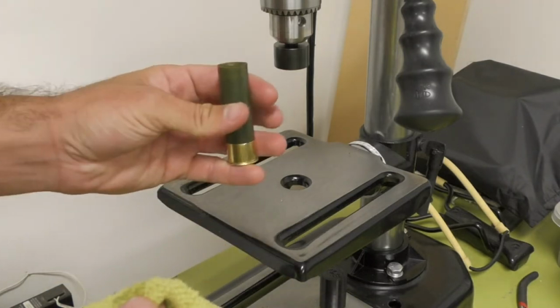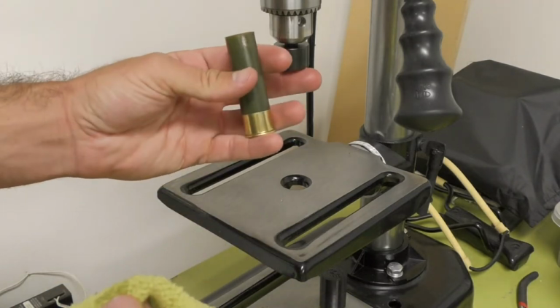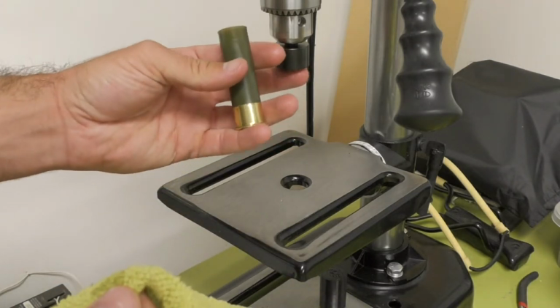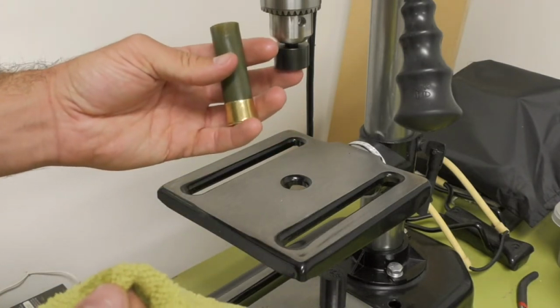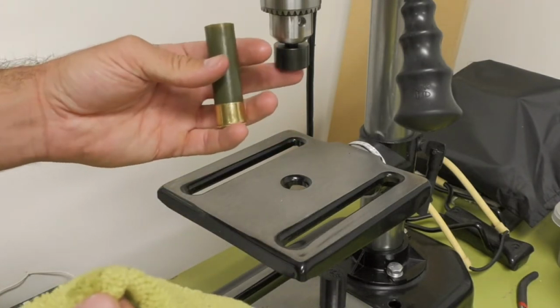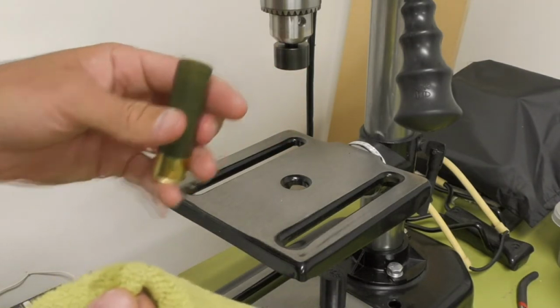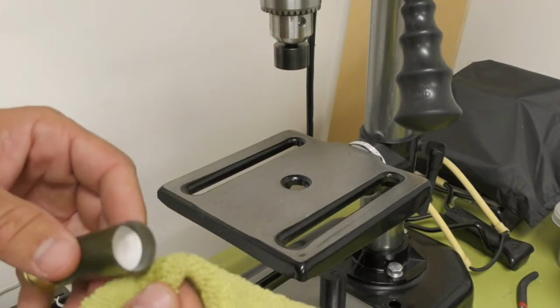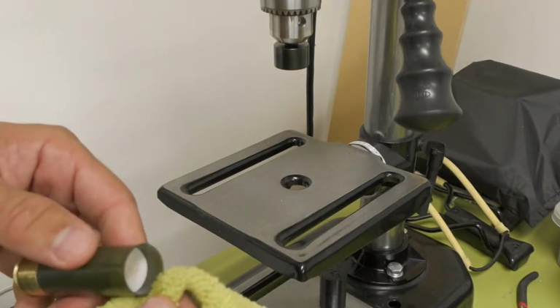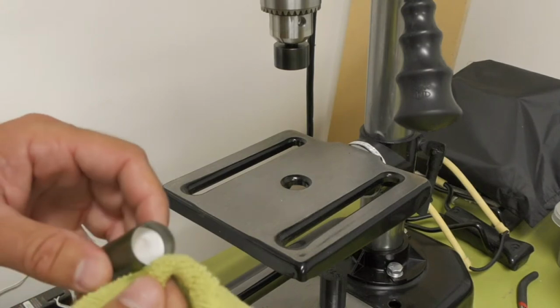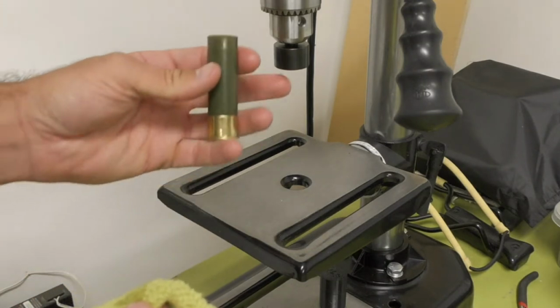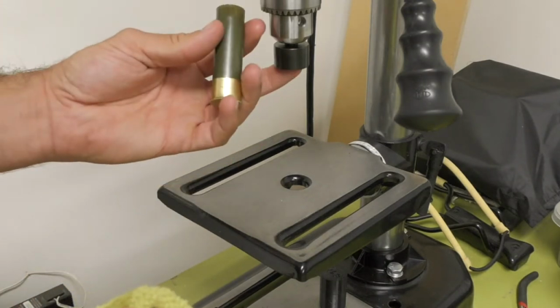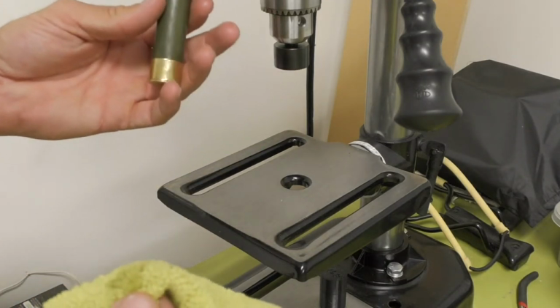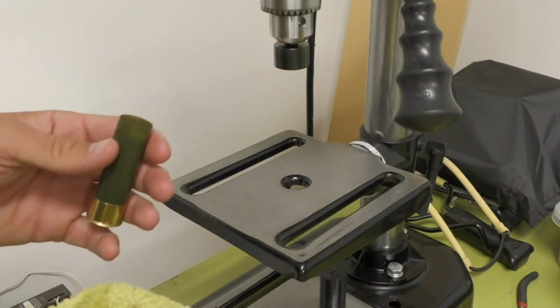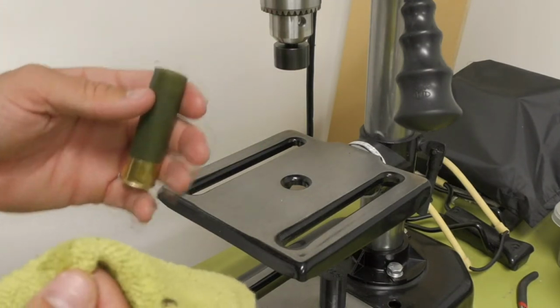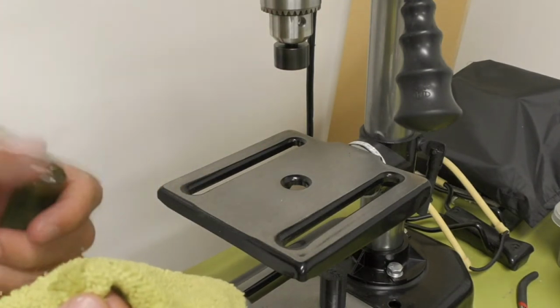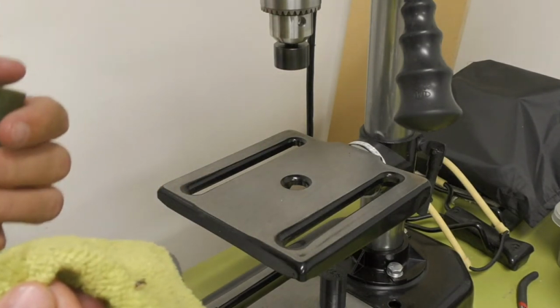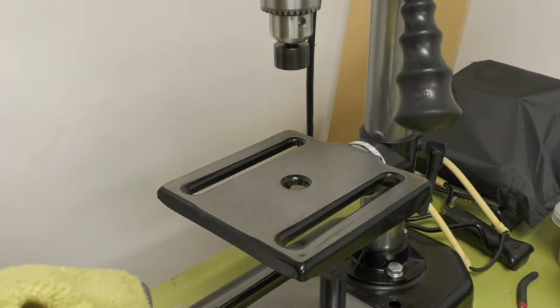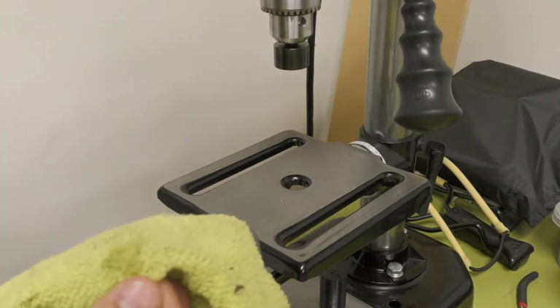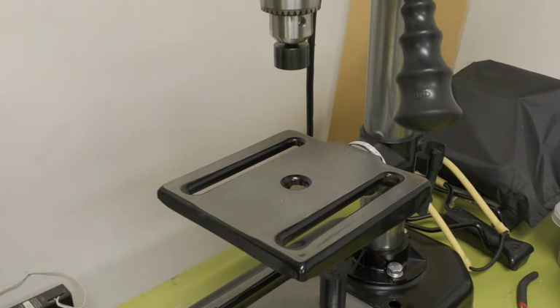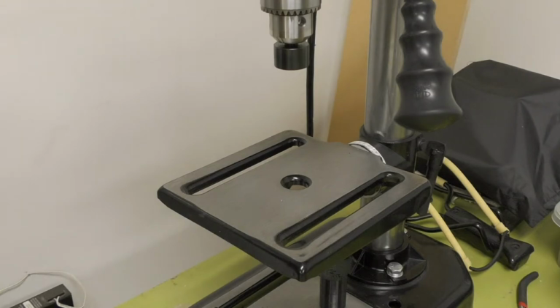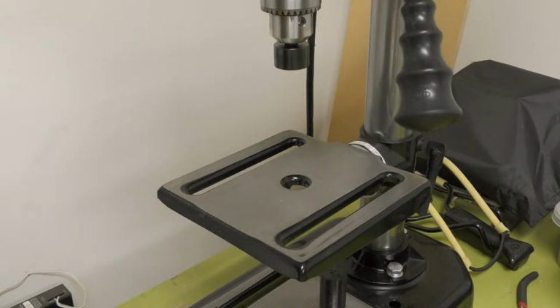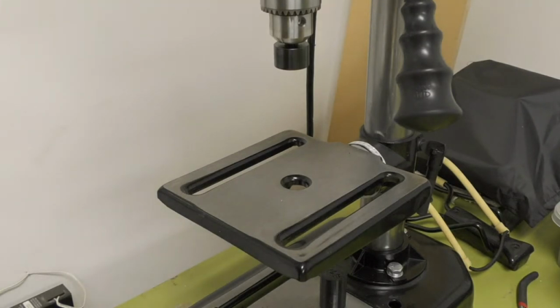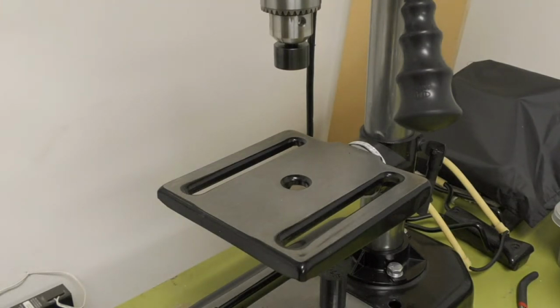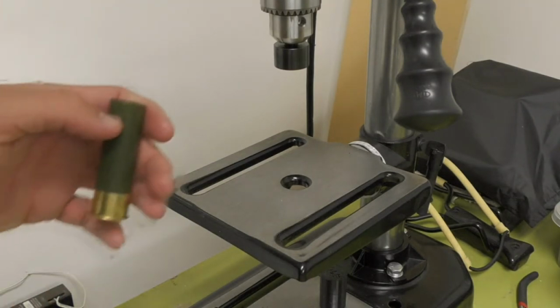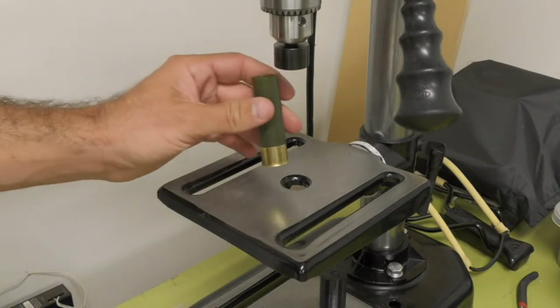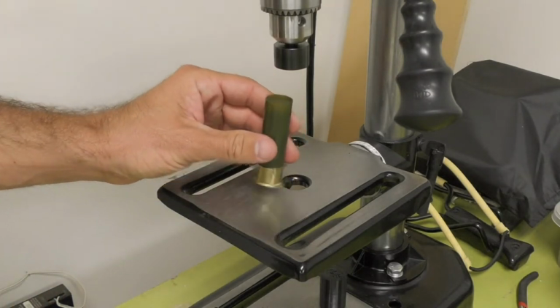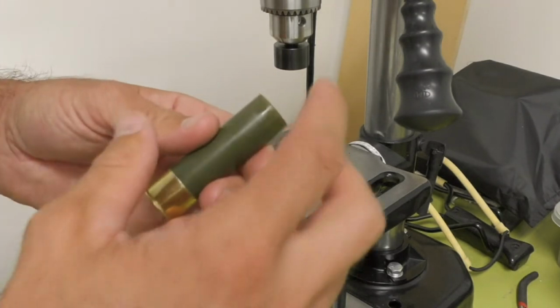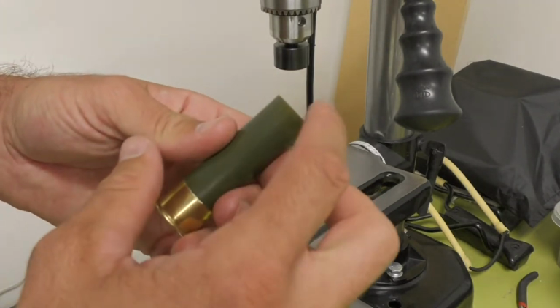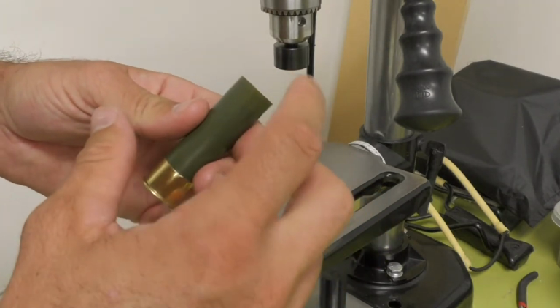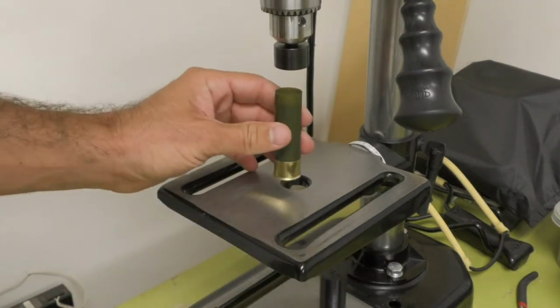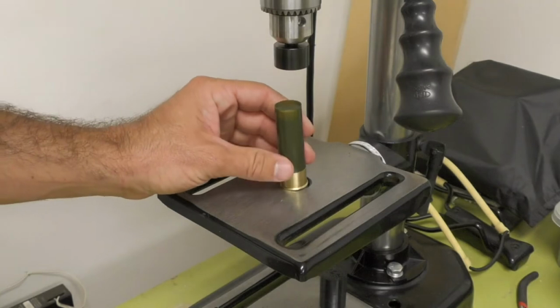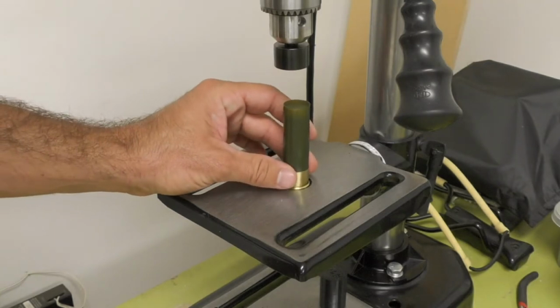A lot of people will drop a couple drops up into the roll crimper, but since I have it chucked up I don't want to take it out just to add lubricant. So I just add it to the ends of the shell and it ends up working fine. I'm going to go ahead and roll crimp this for you guys.